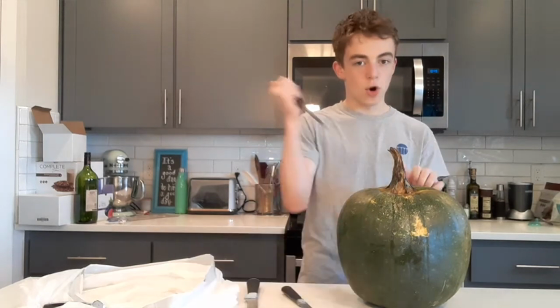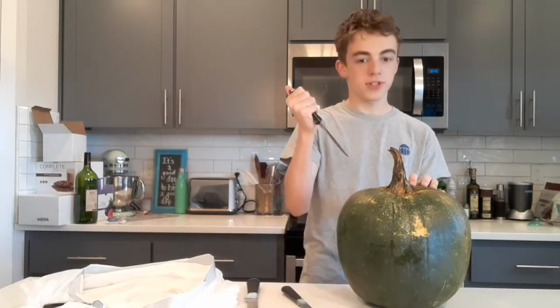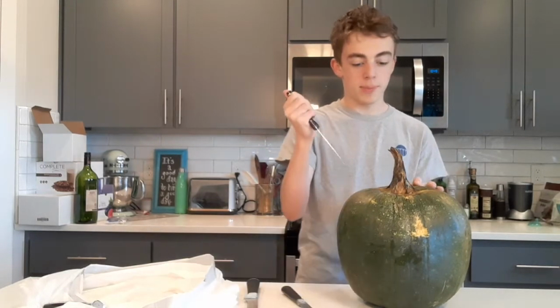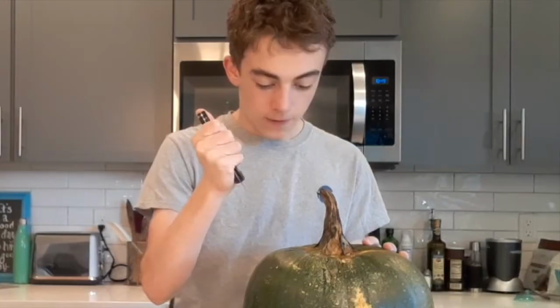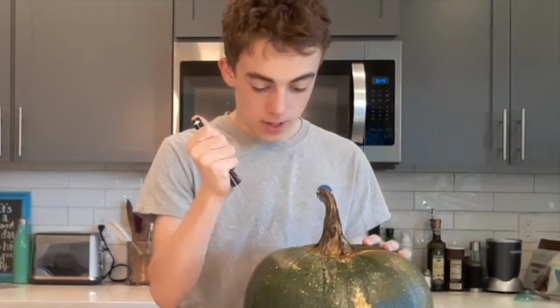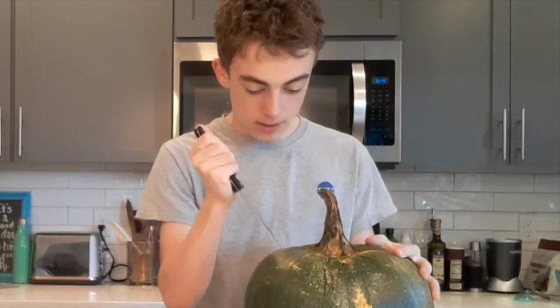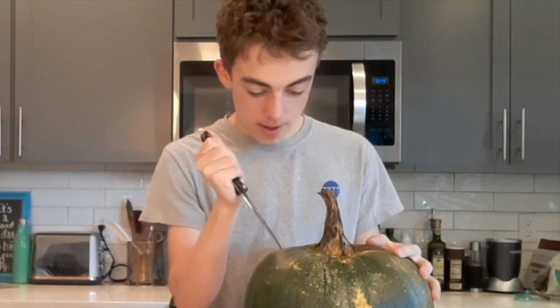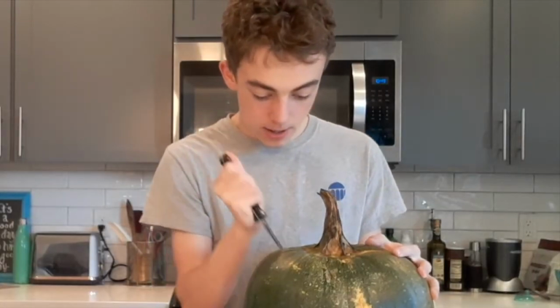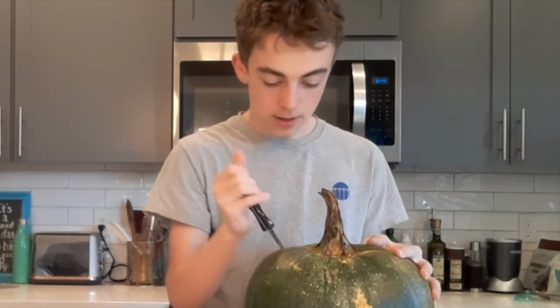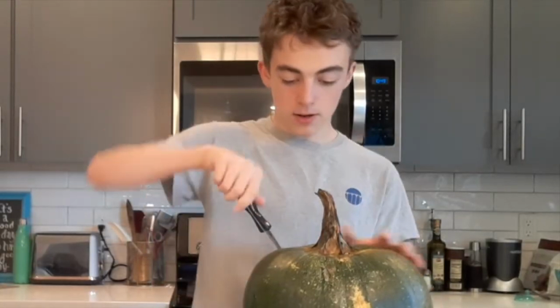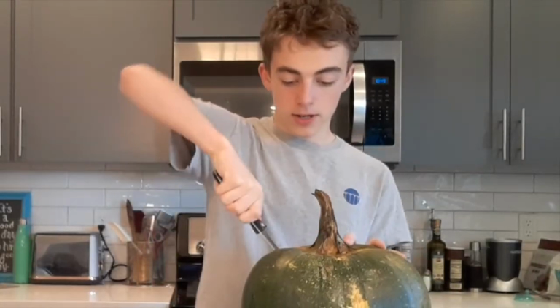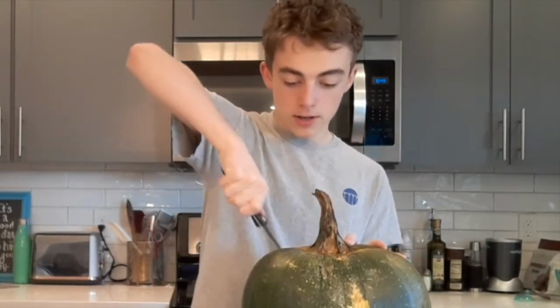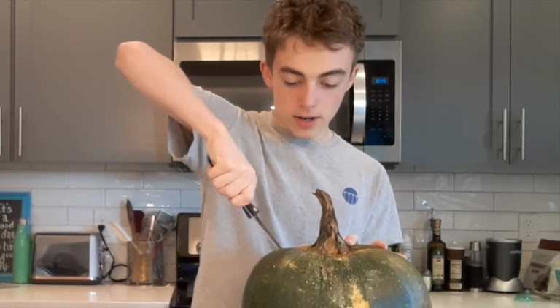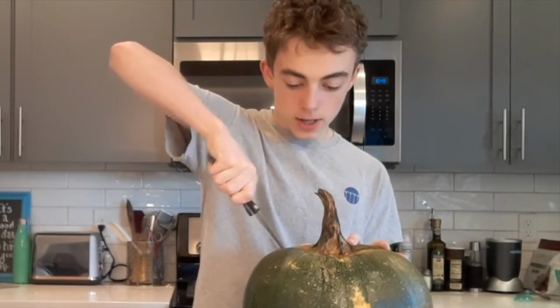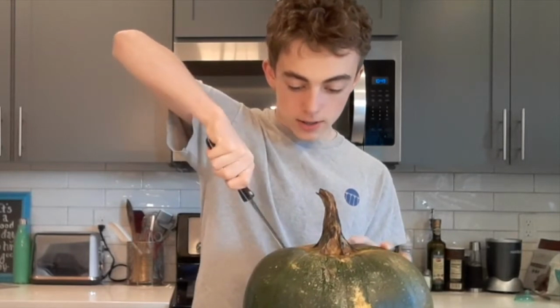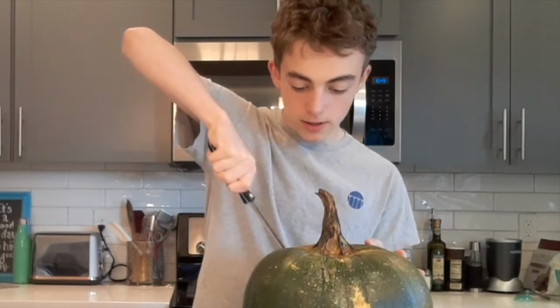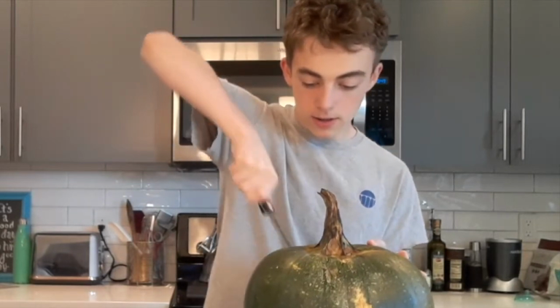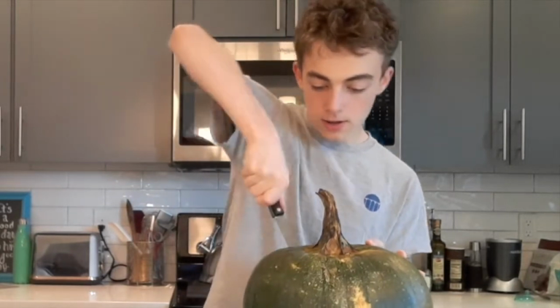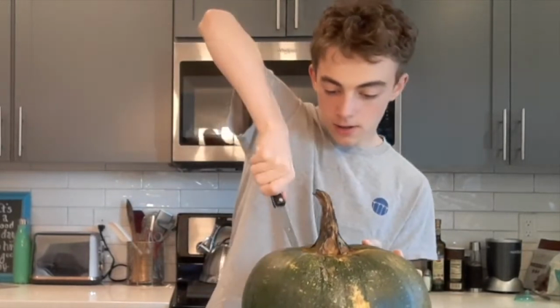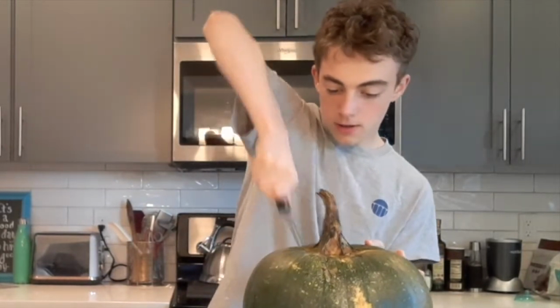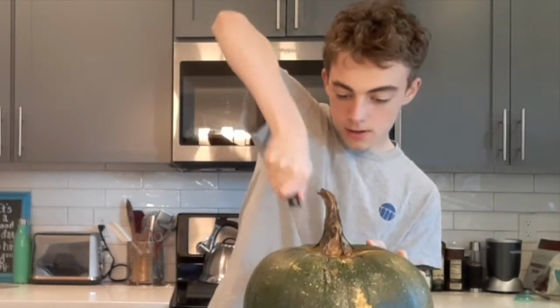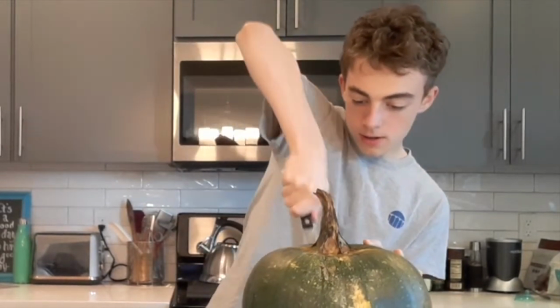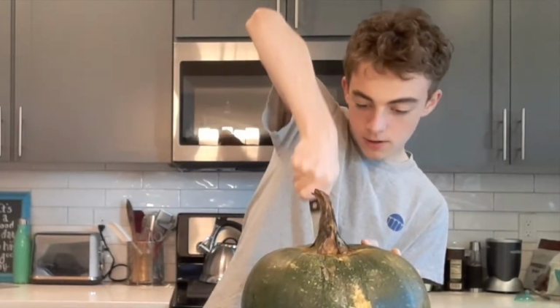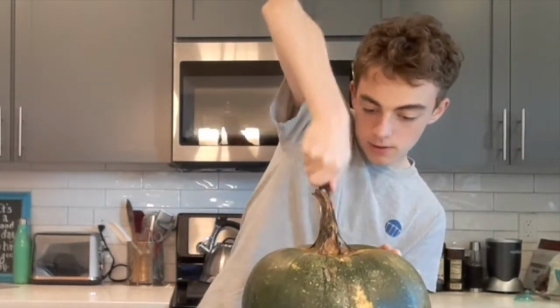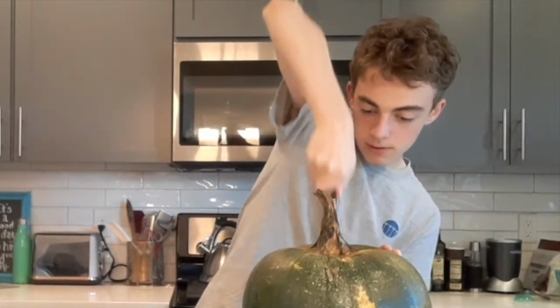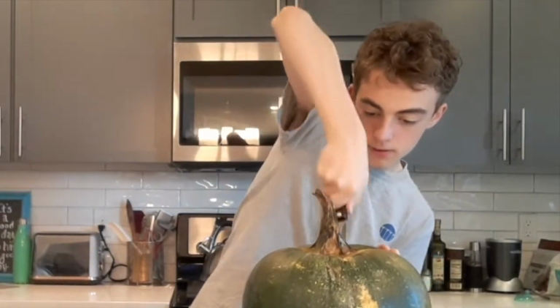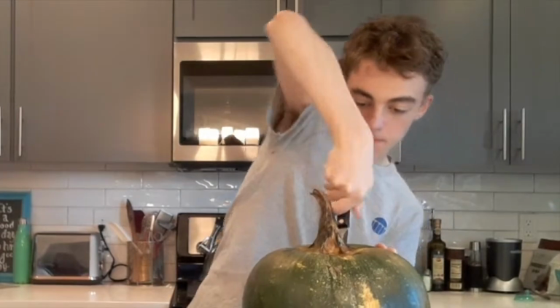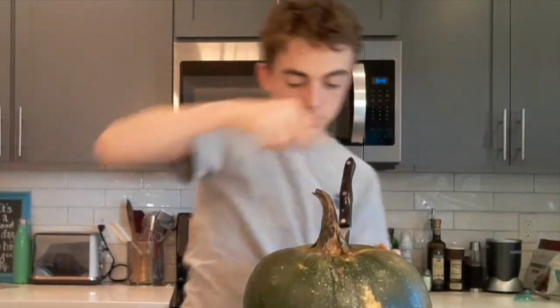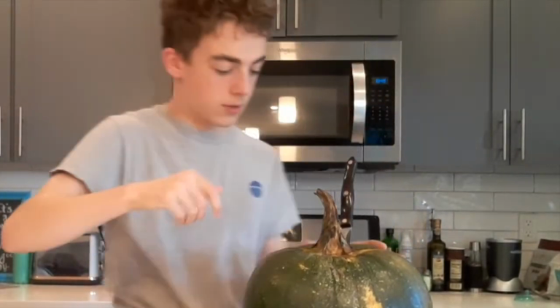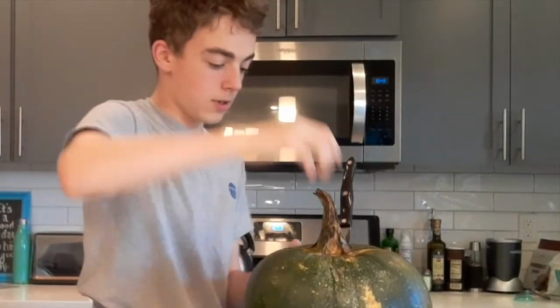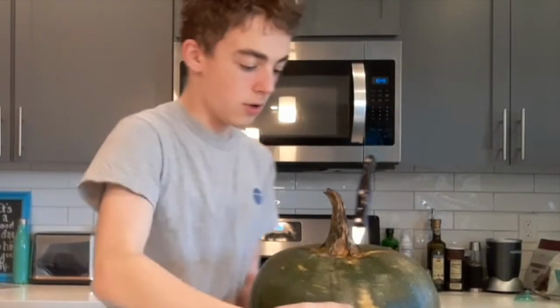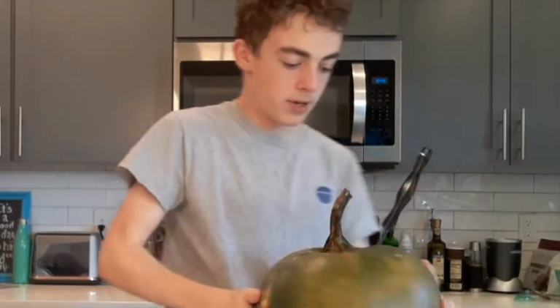And without further ado, let's open this thing up. First cut is being made. Nice clean cut. Let's get this thing opened up.